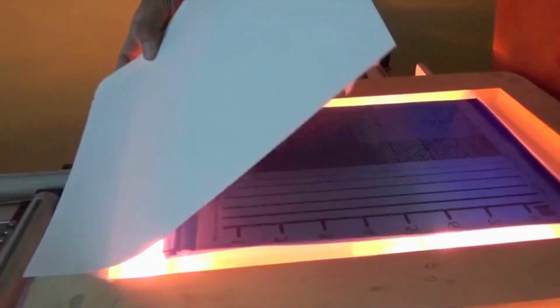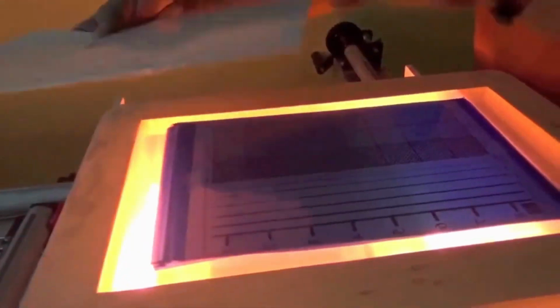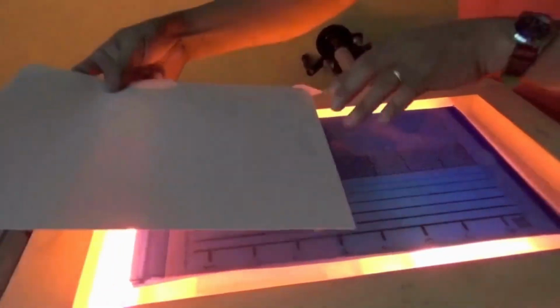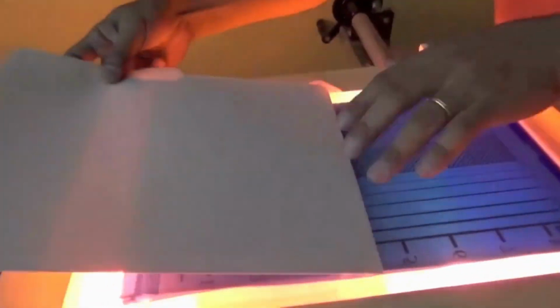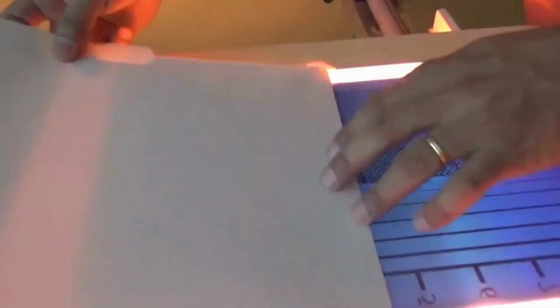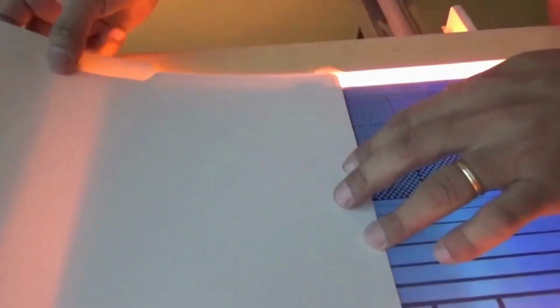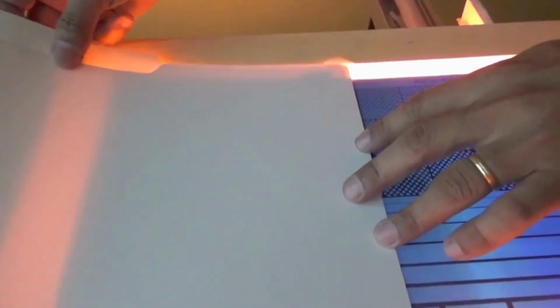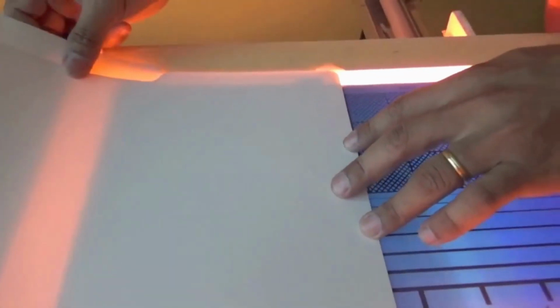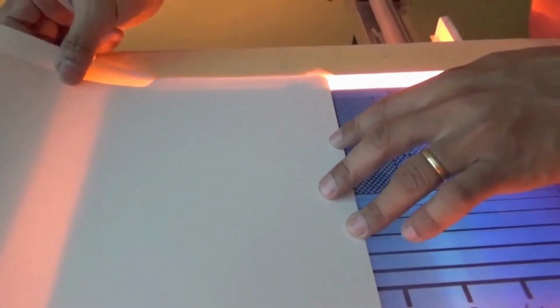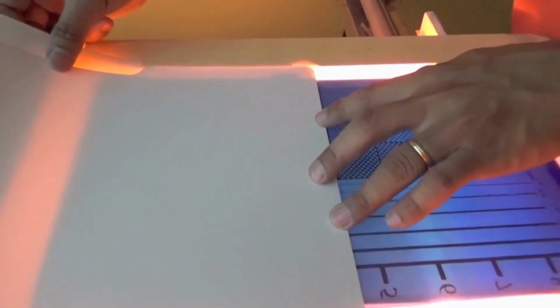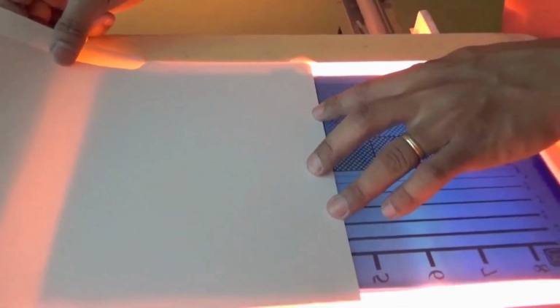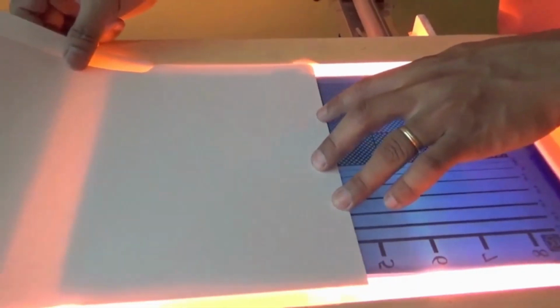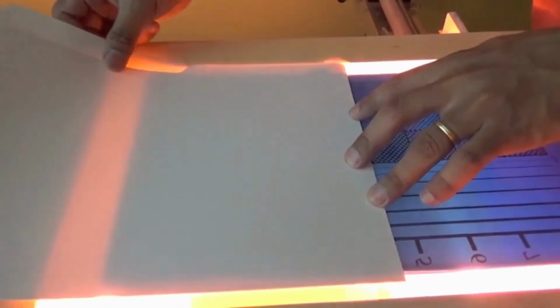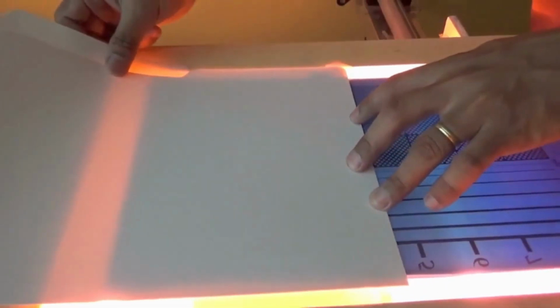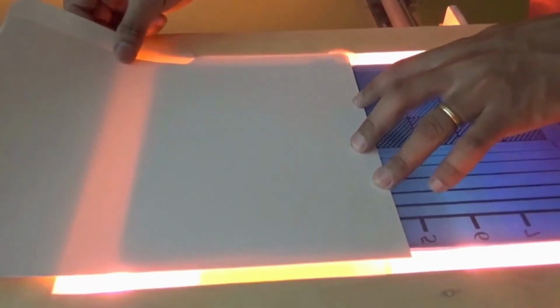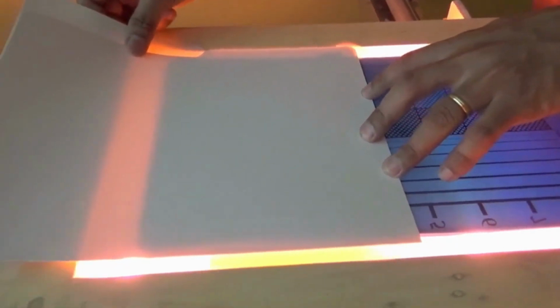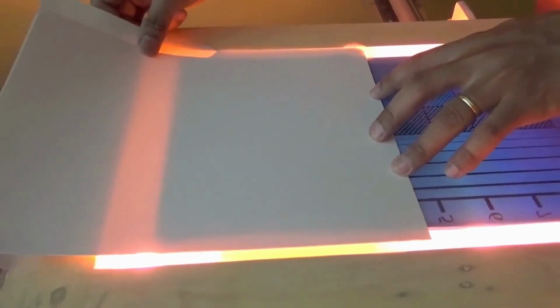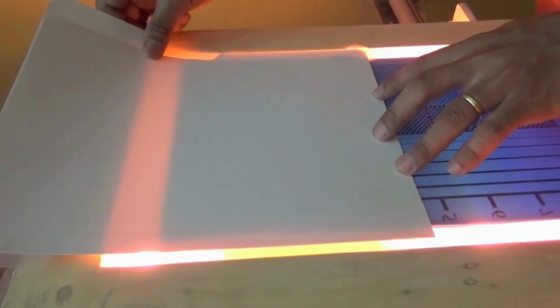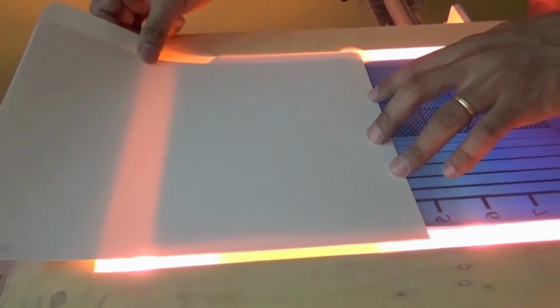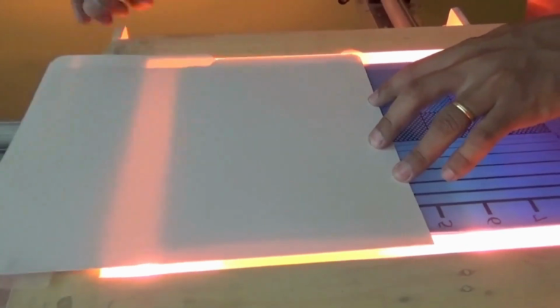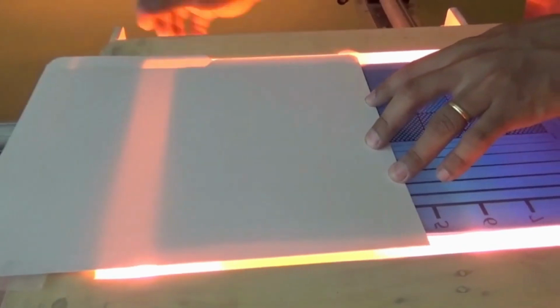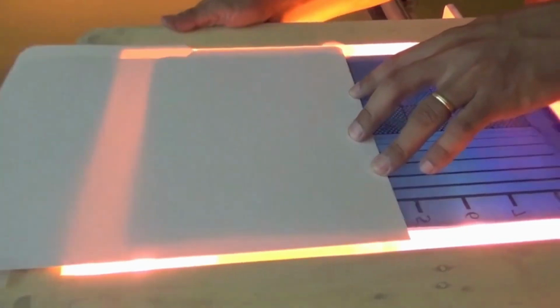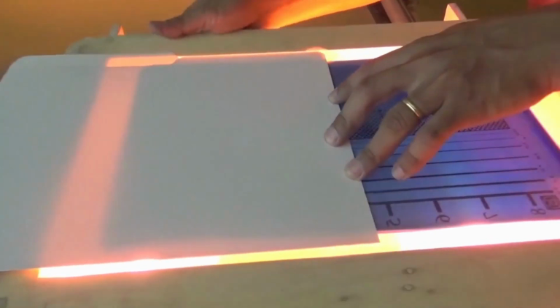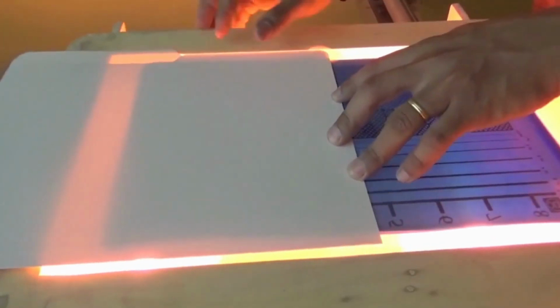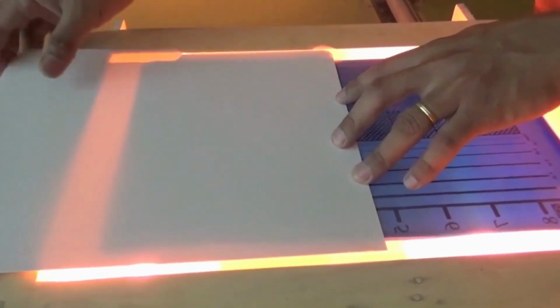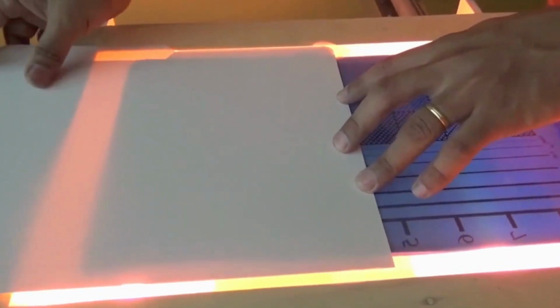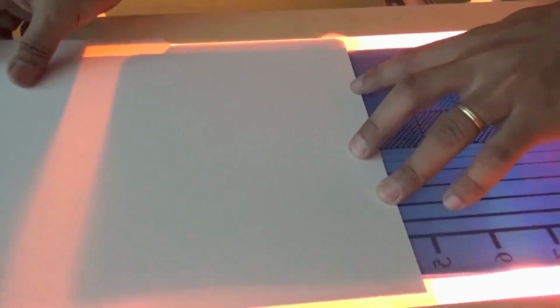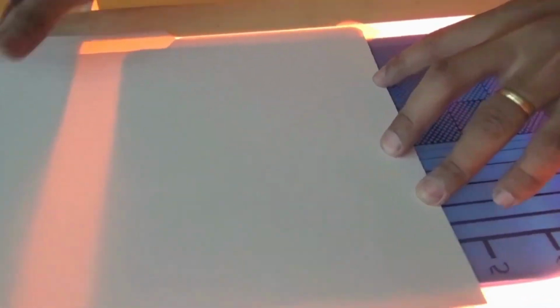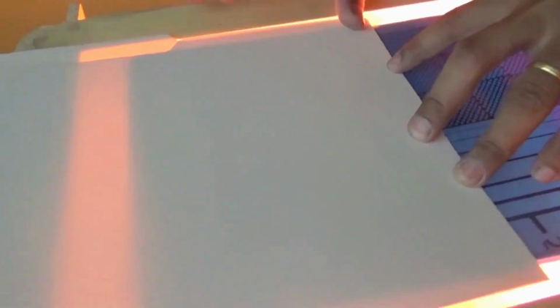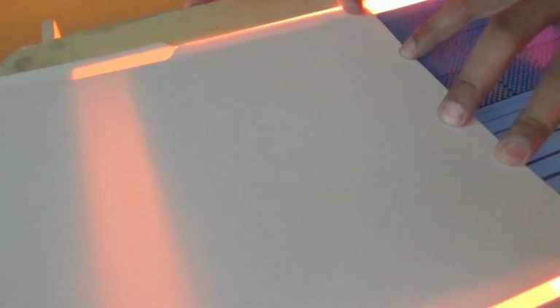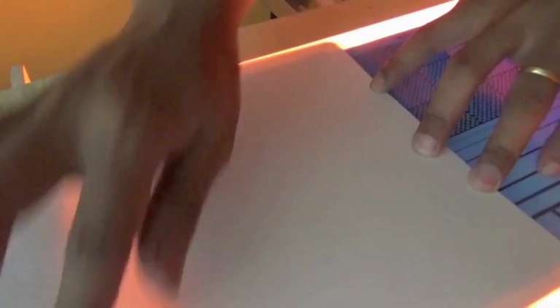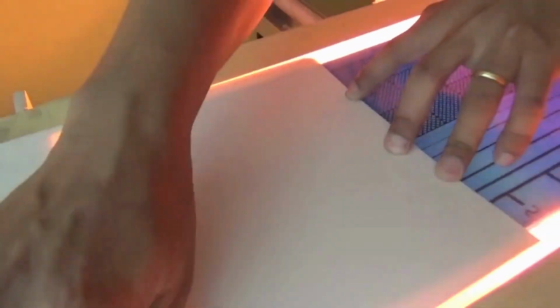After every exposure, move the cardboard a step below. Remember, each step will be exposed to the time that you have chosen and set.